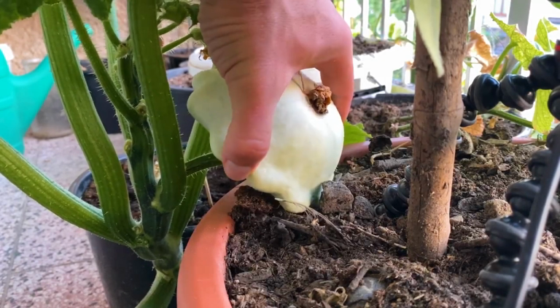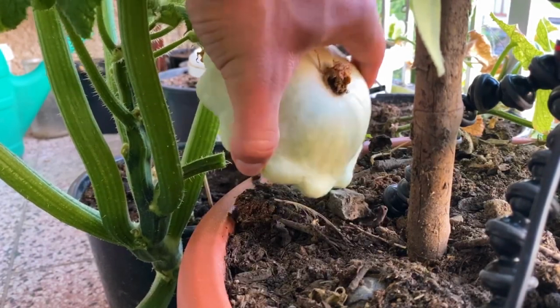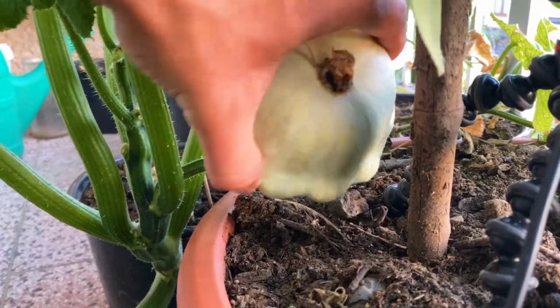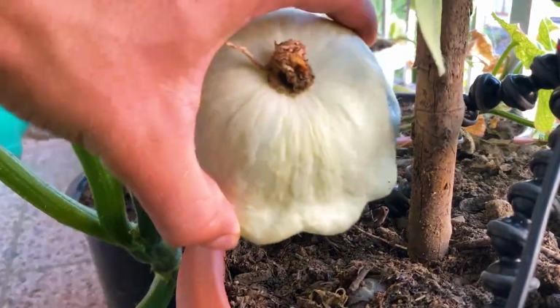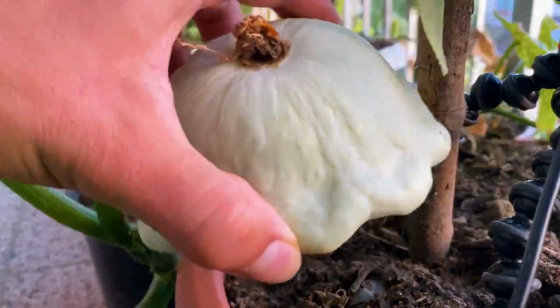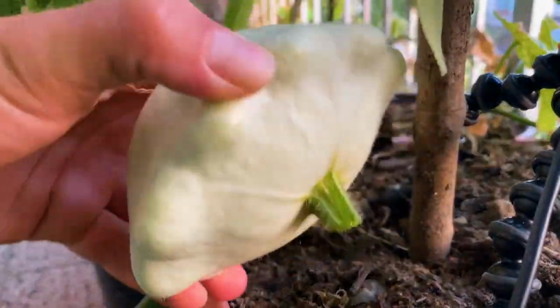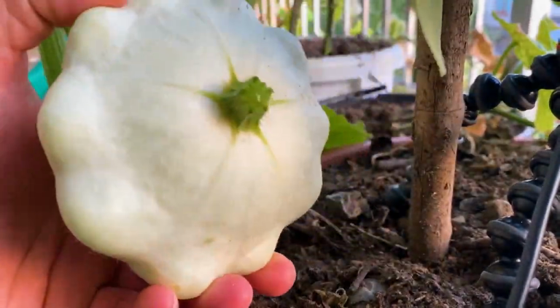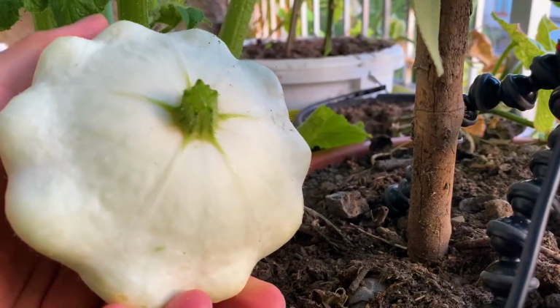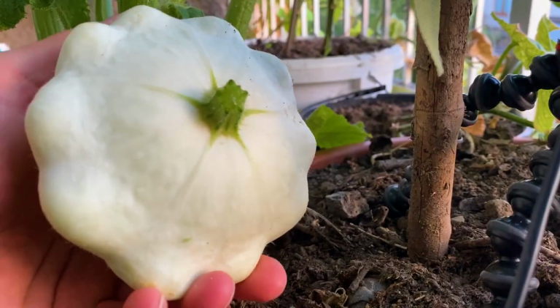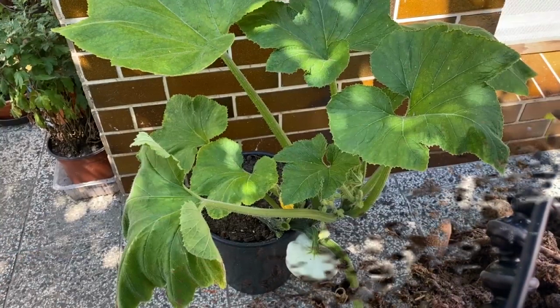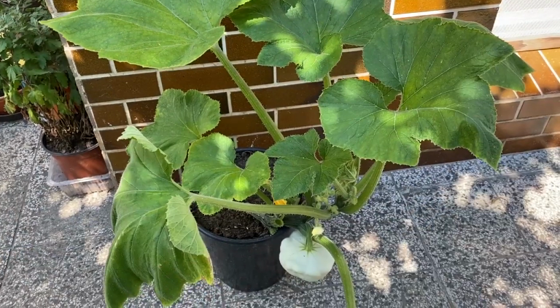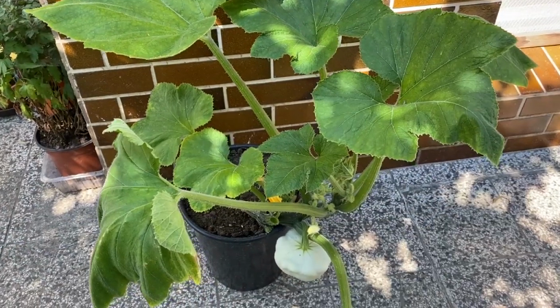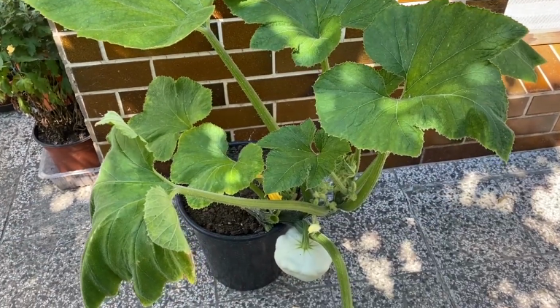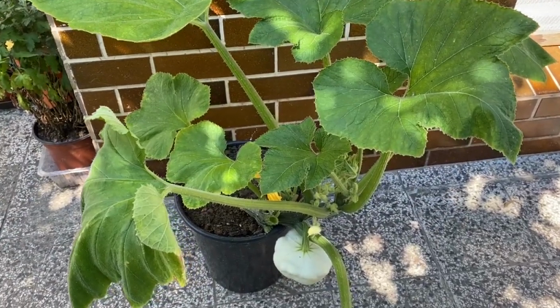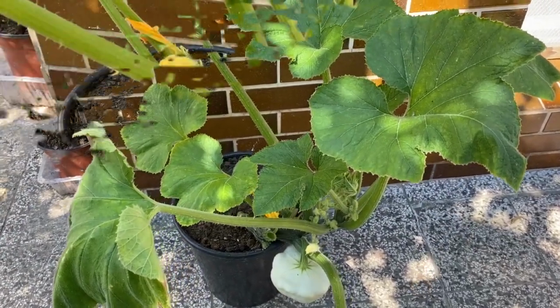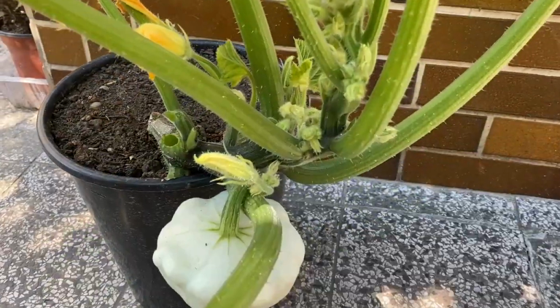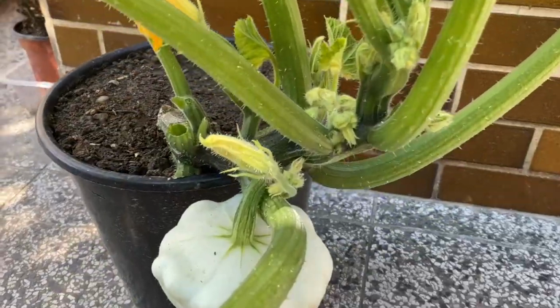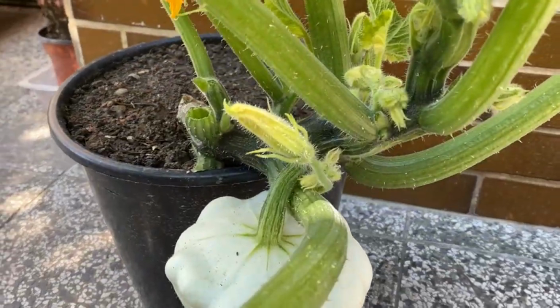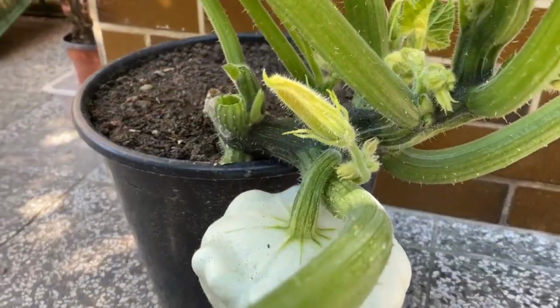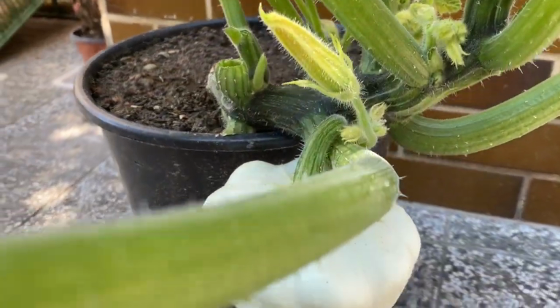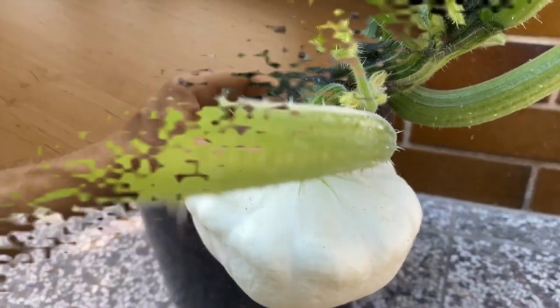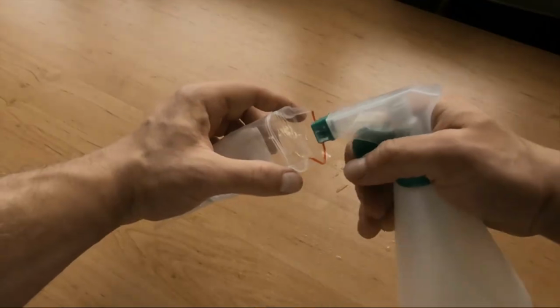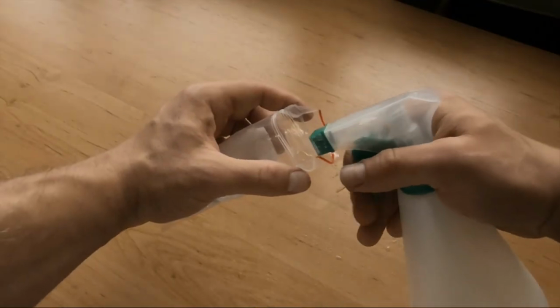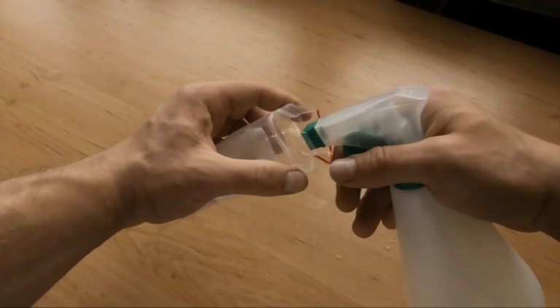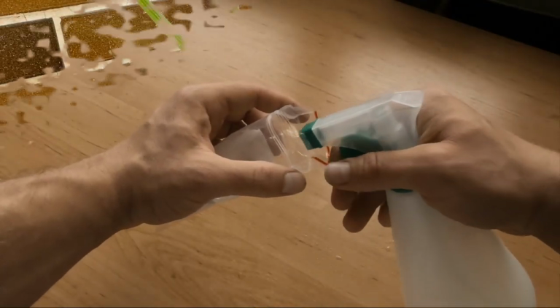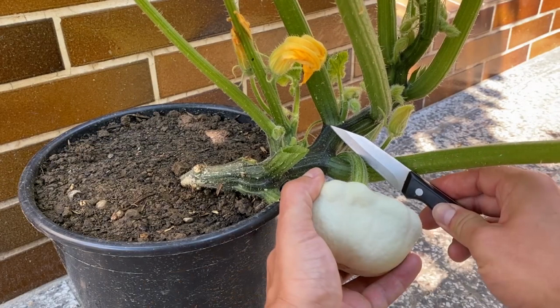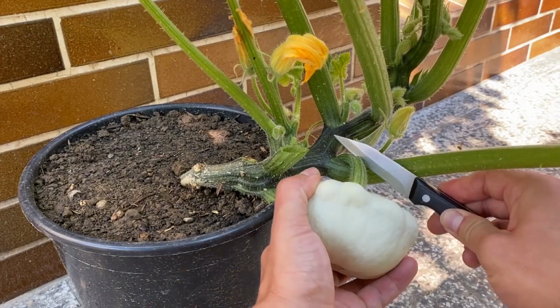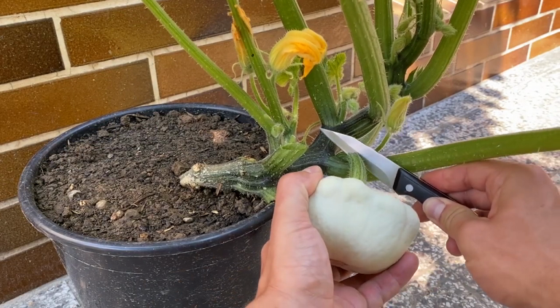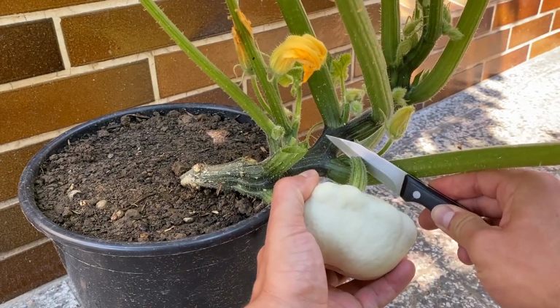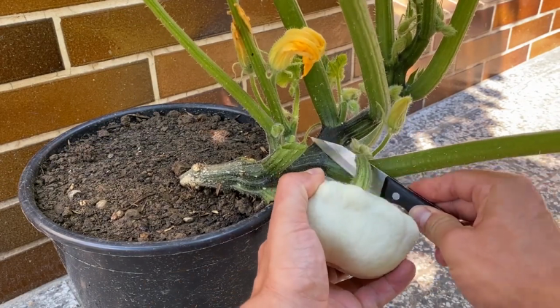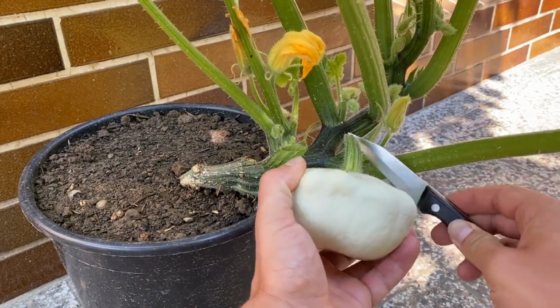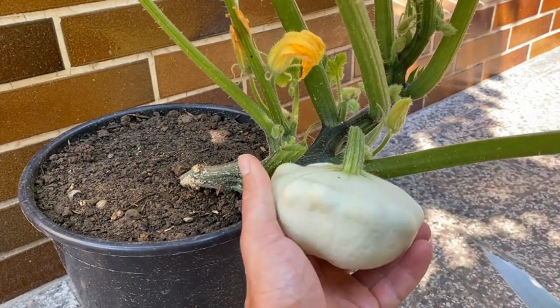Hello guys and welcome to the next video. Today I am sharing with you my way of growing pattypan squash in small containers, all the way from germinating seeds to harvesting some squash. So let's start by germinating seeds.